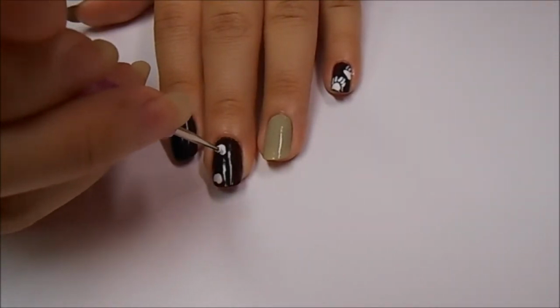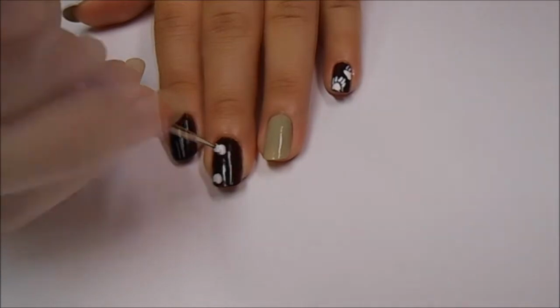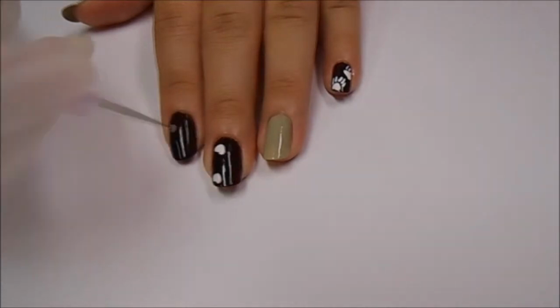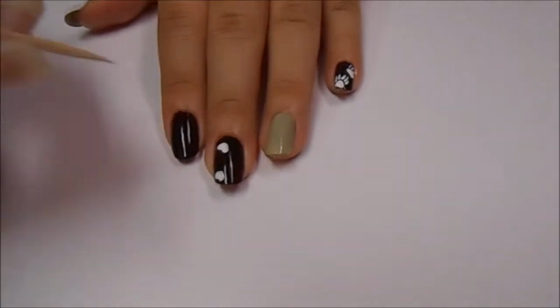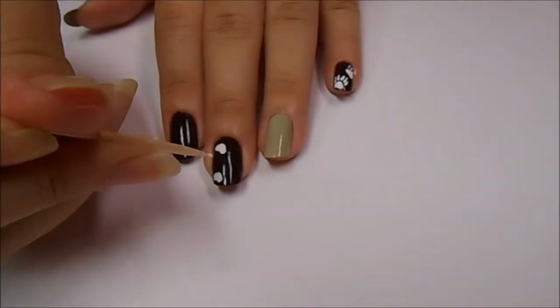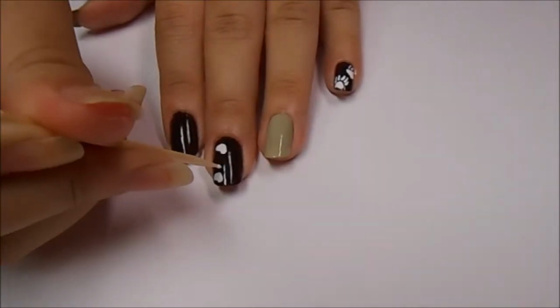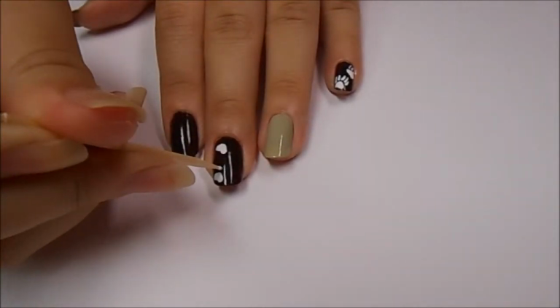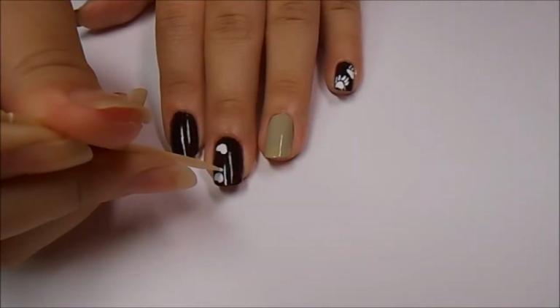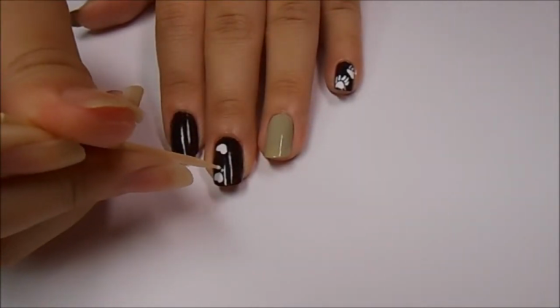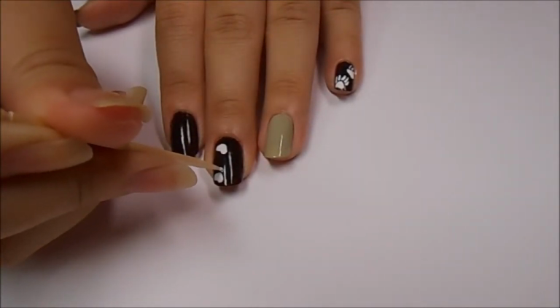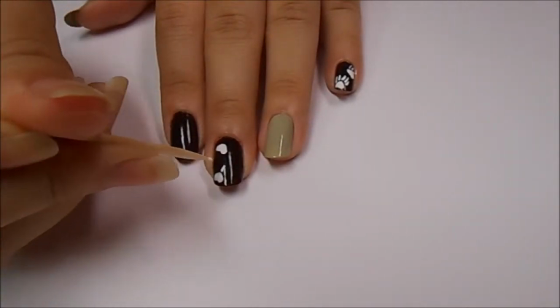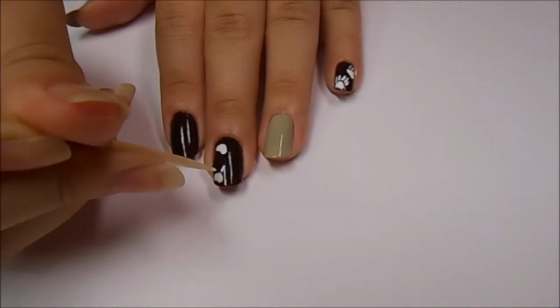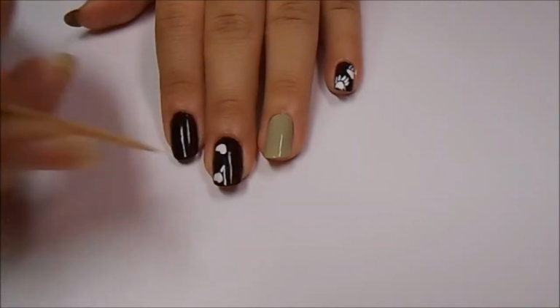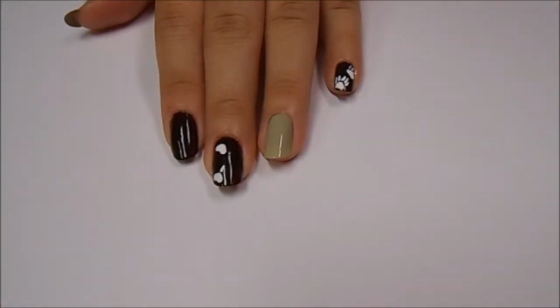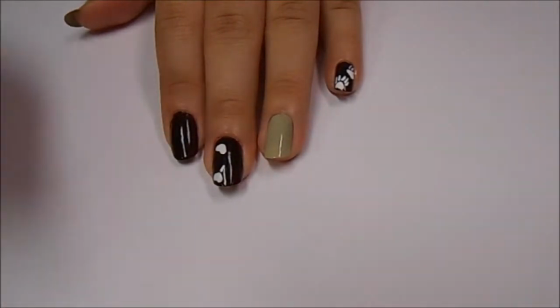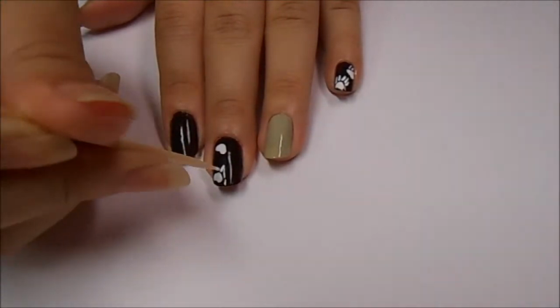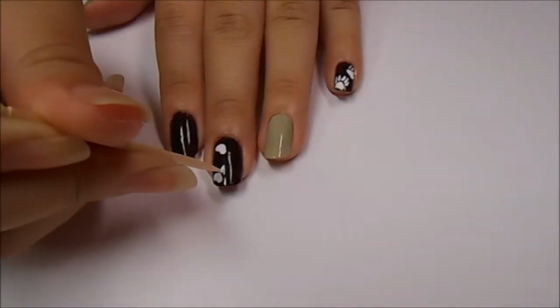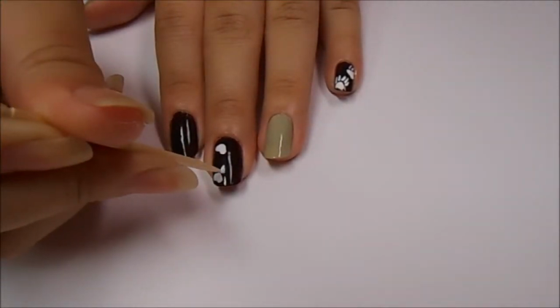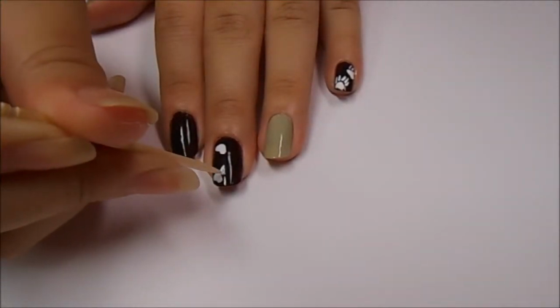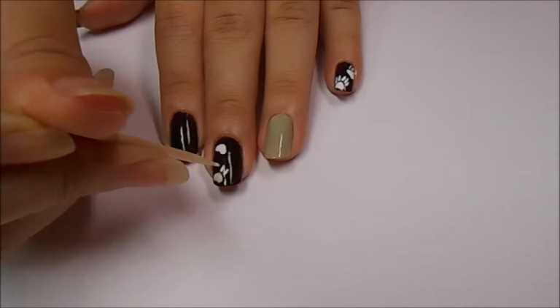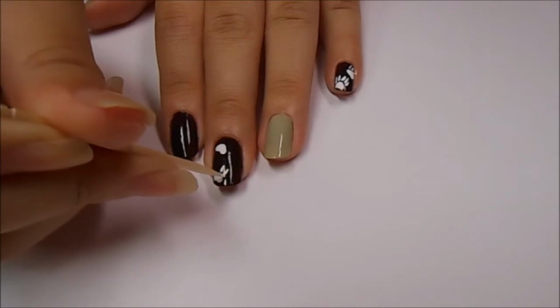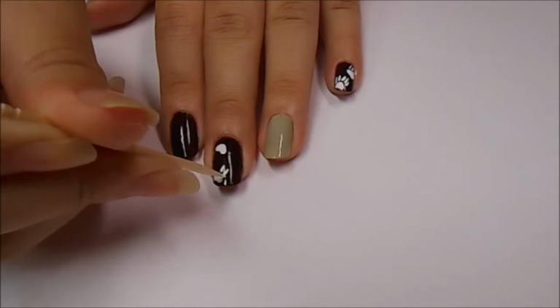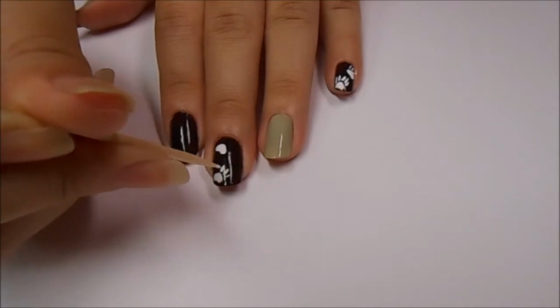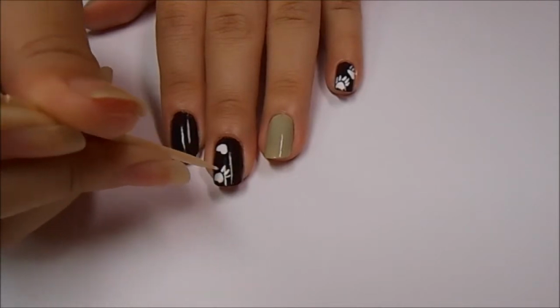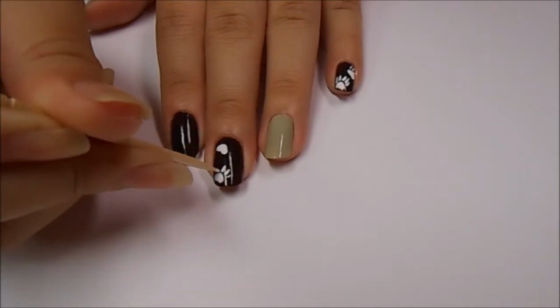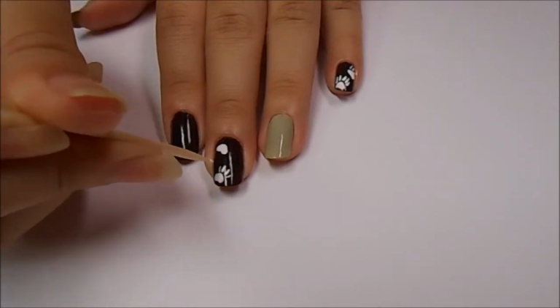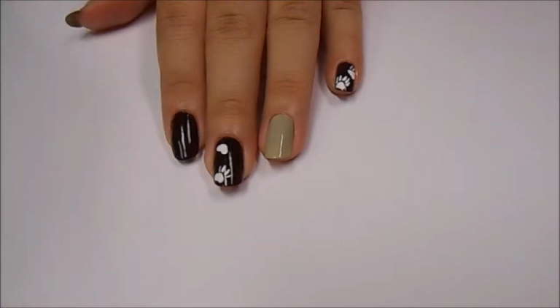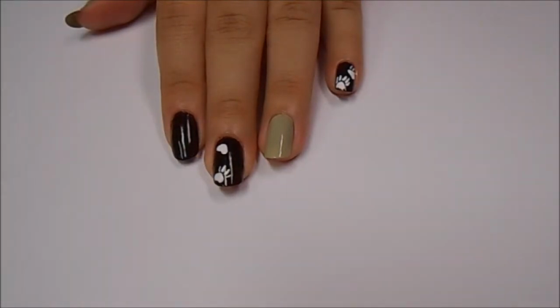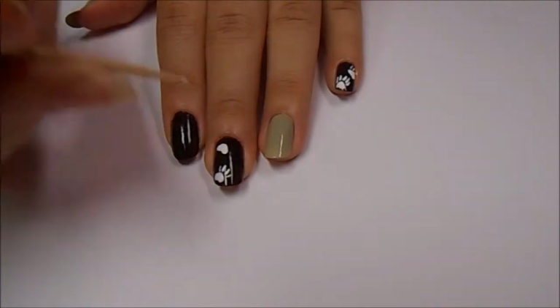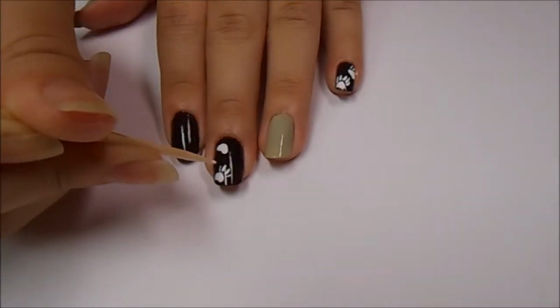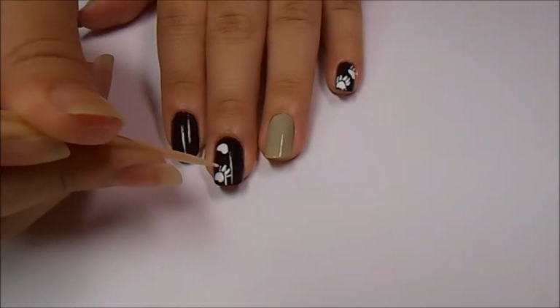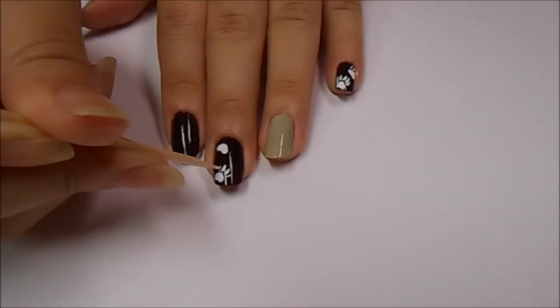Now I'm using a toothpick dipped into the white acrylic paint and making the claw marks. It's pretty easy — you just put the toothpick on the nail and drag upwards.